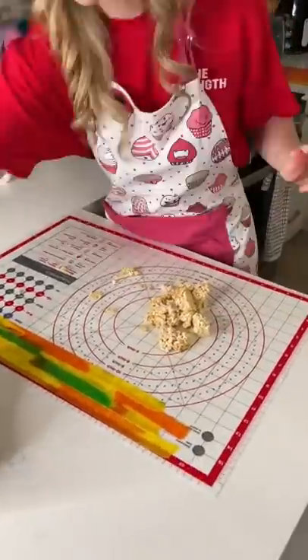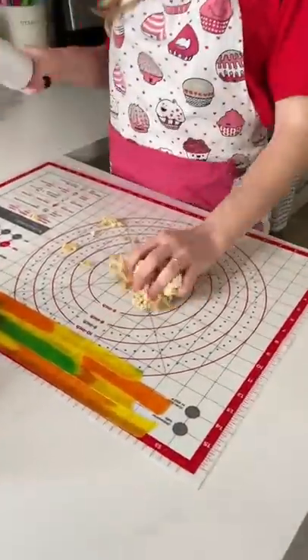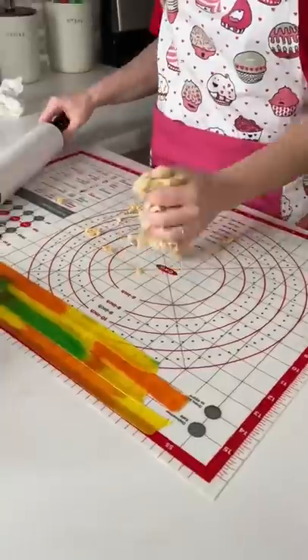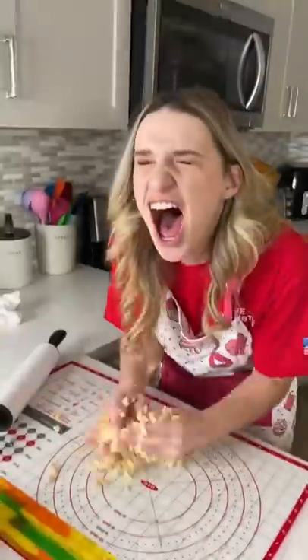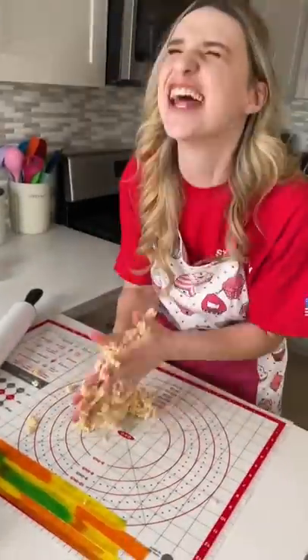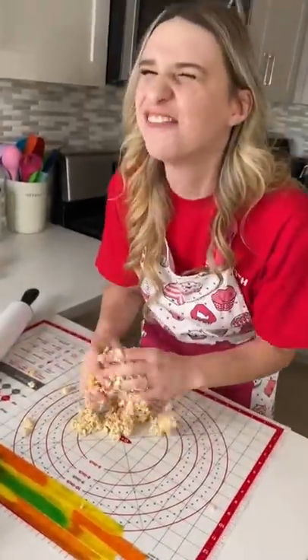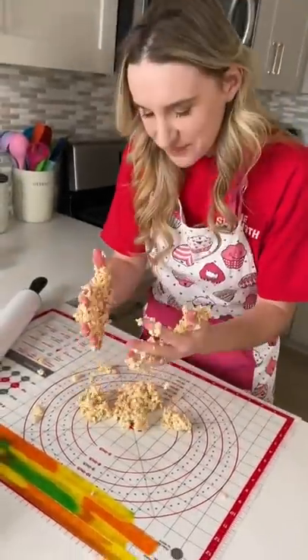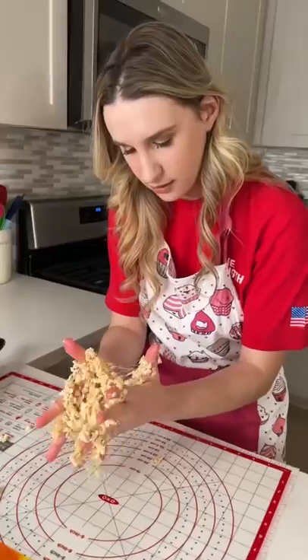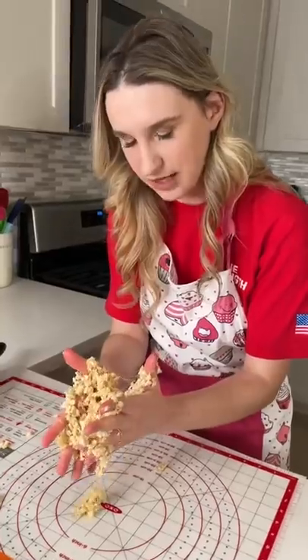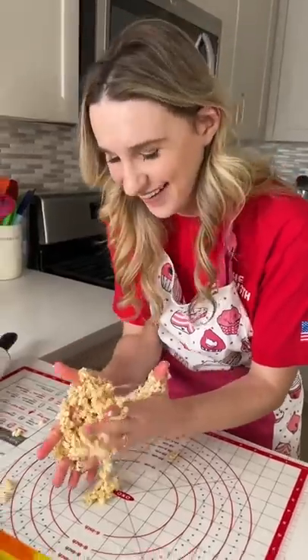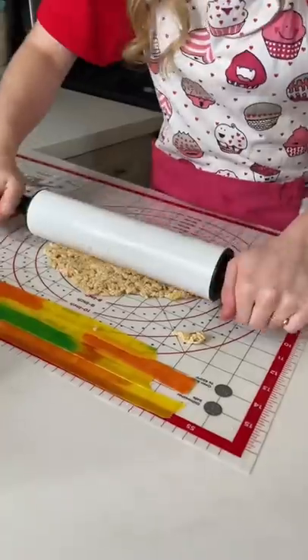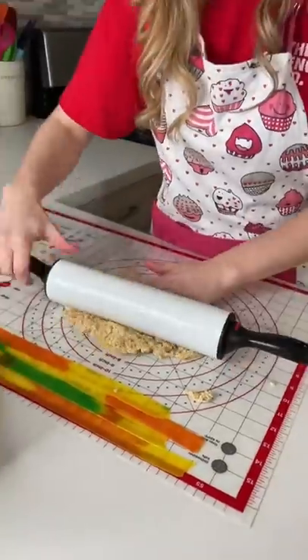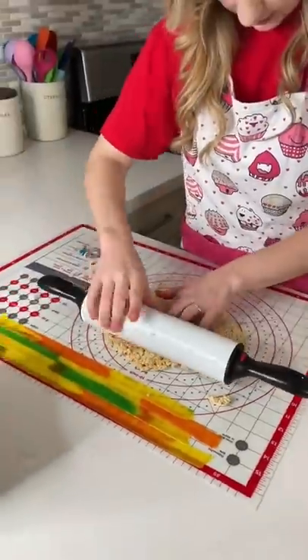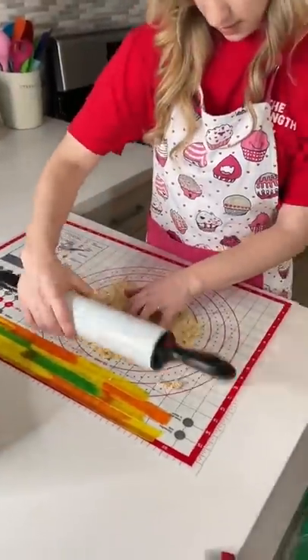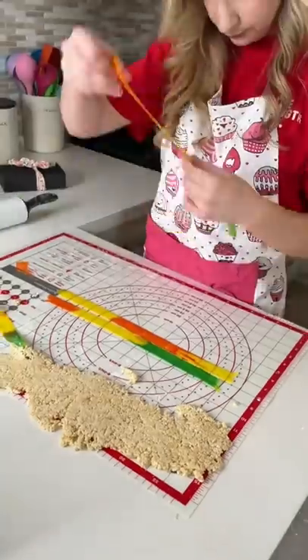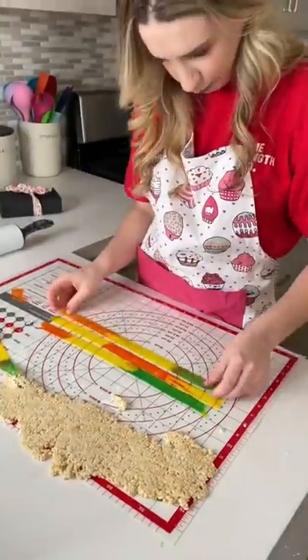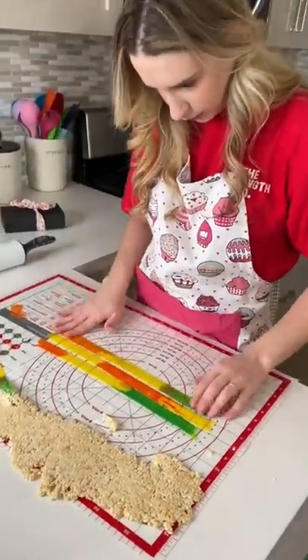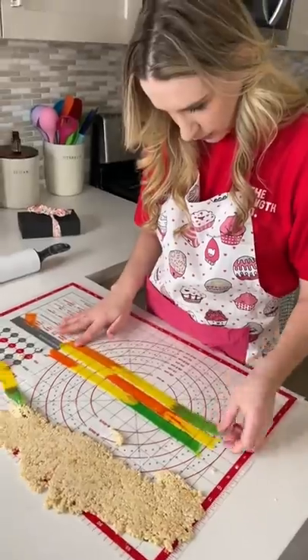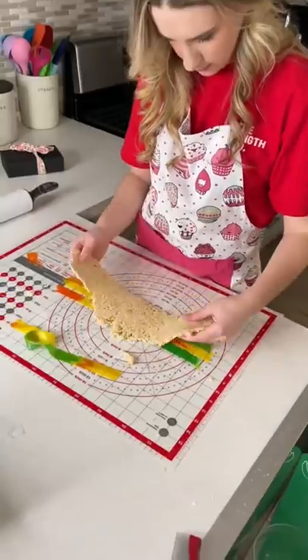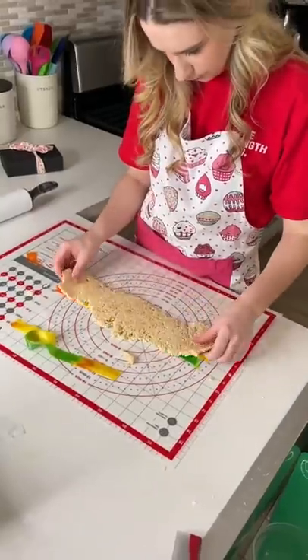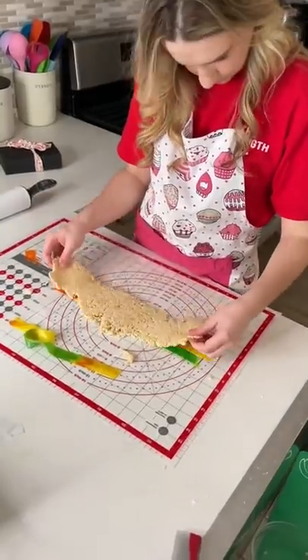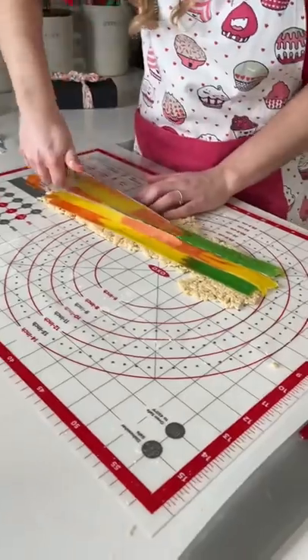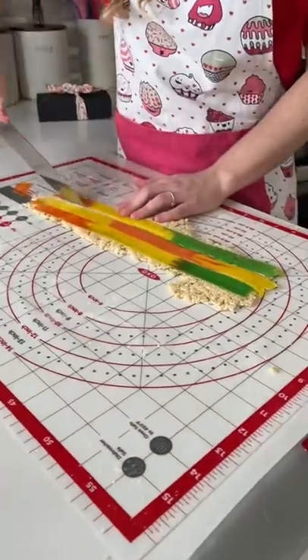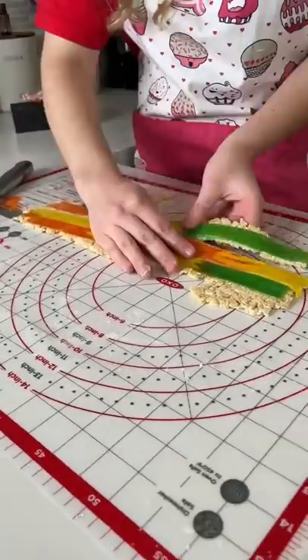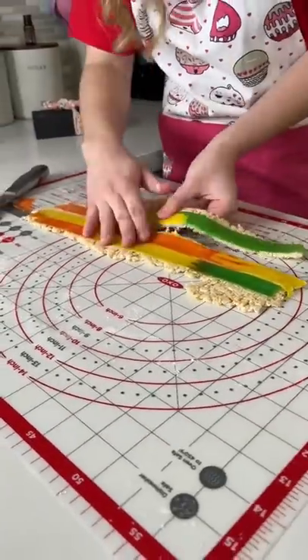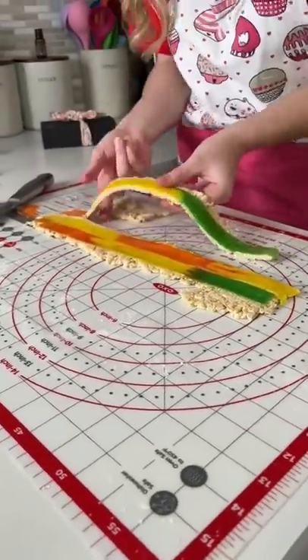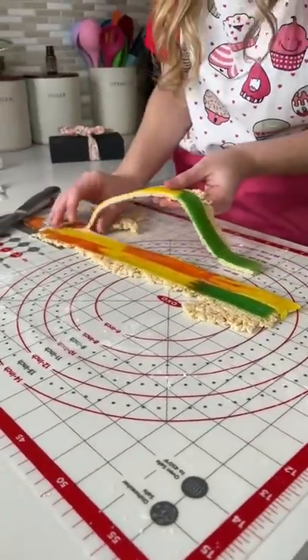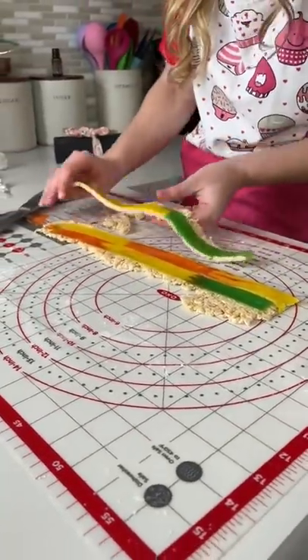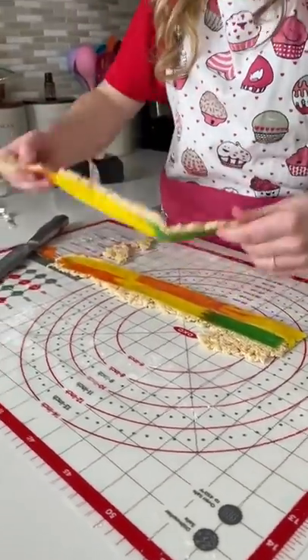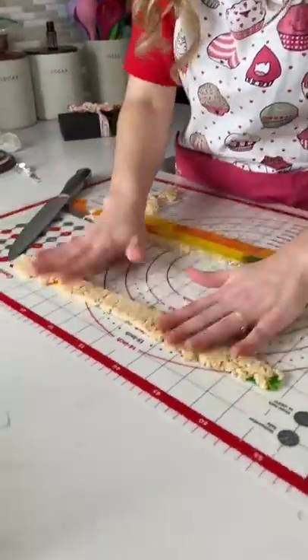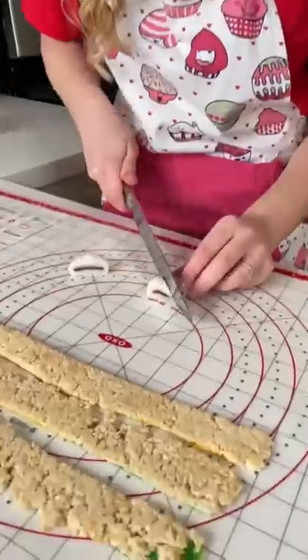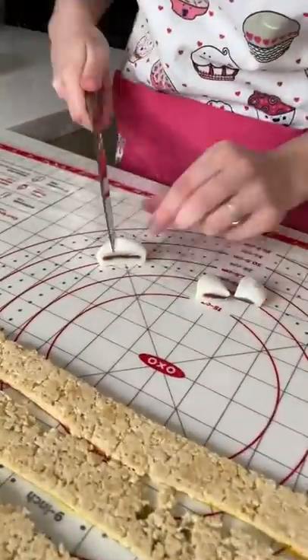Fresh out of the microwave, Rice Krispie treats are extremely hot and way too sticky. Luckily I was able to salvage them and roll them into a sheet. I placed the fruit roll-ups on top of the Rice Krispie treats and cut them into strips.